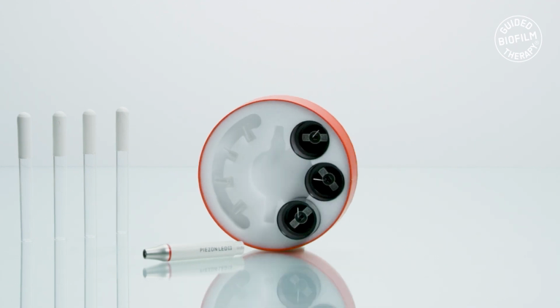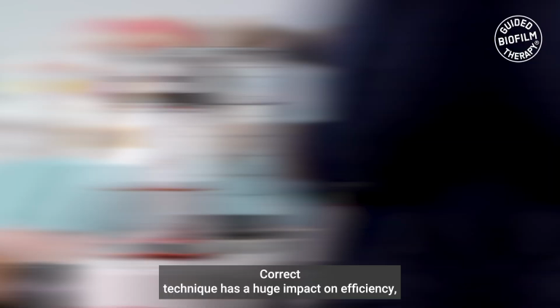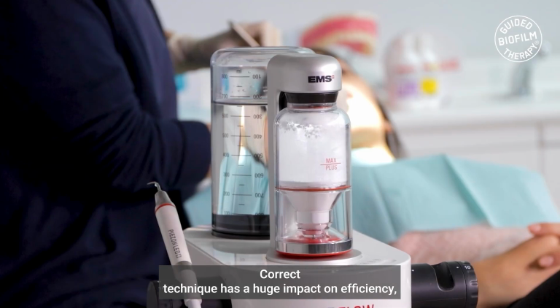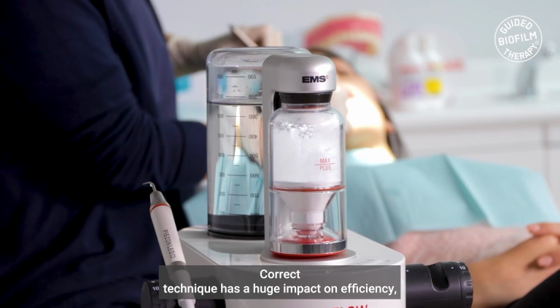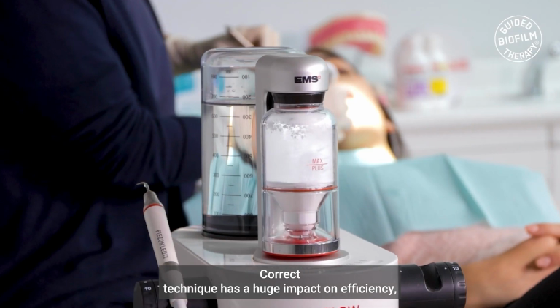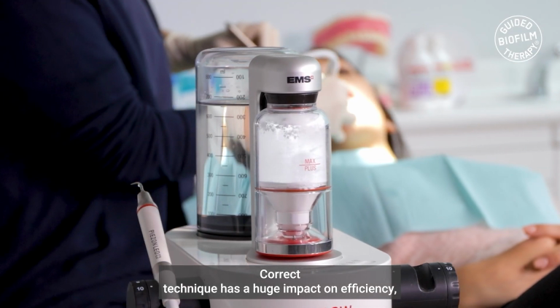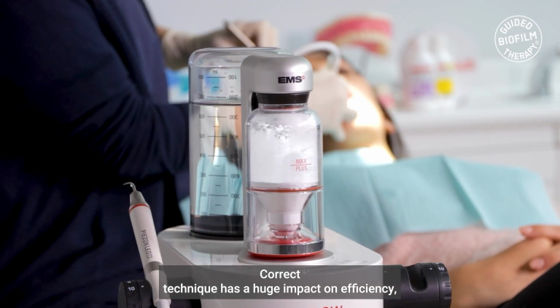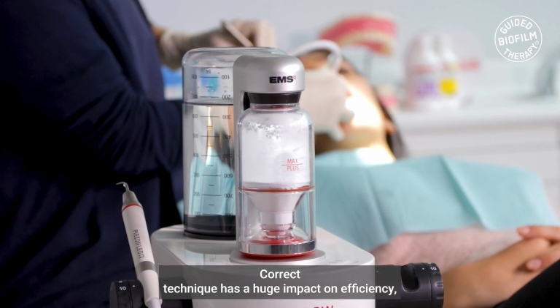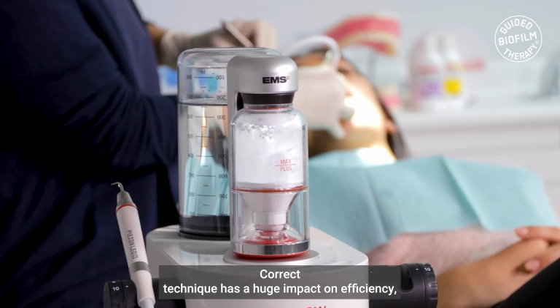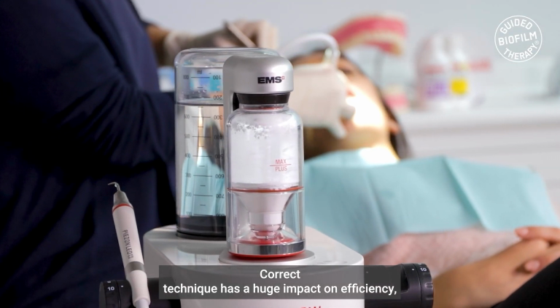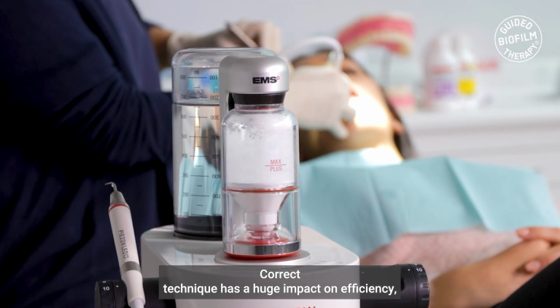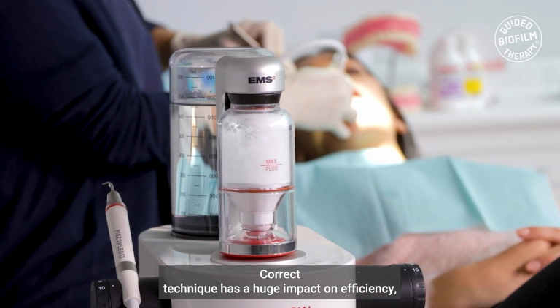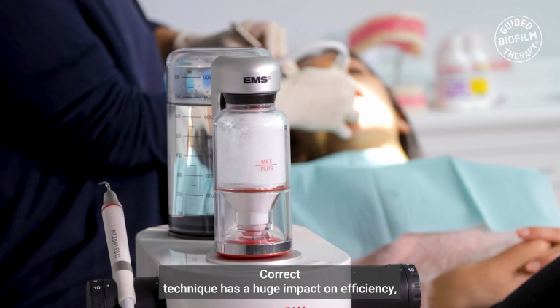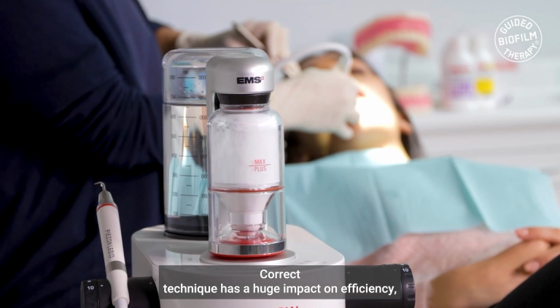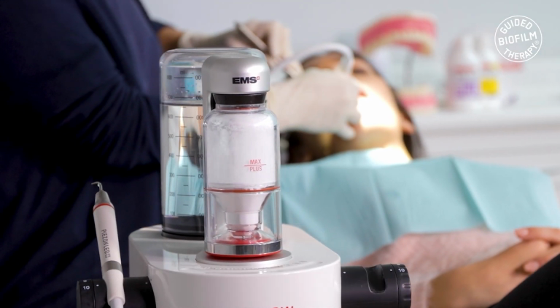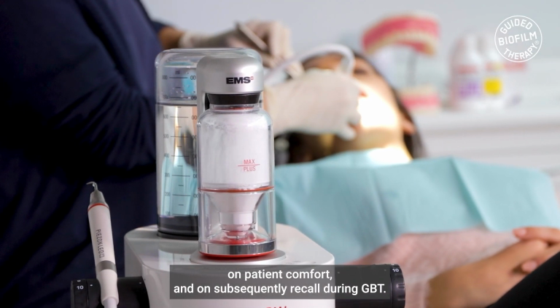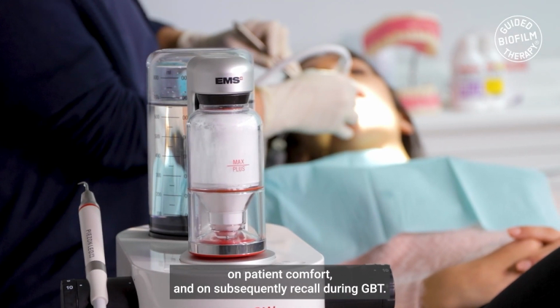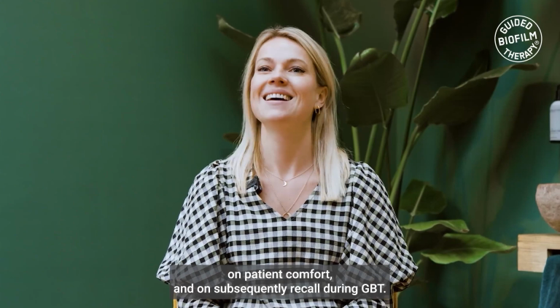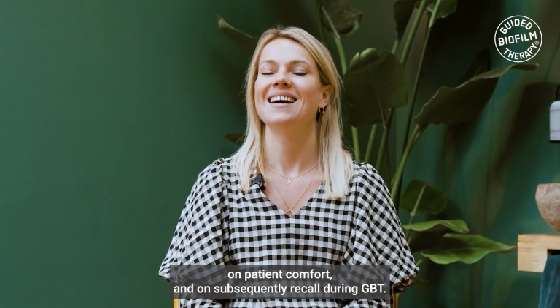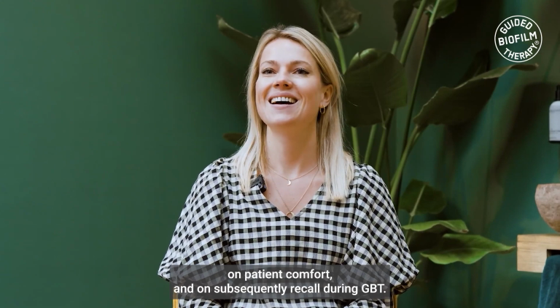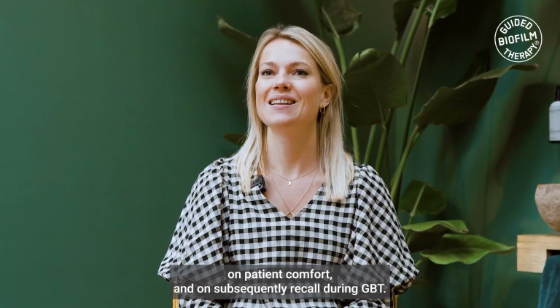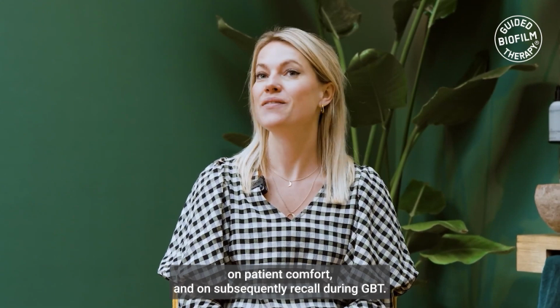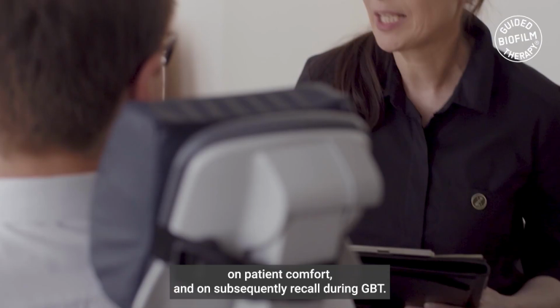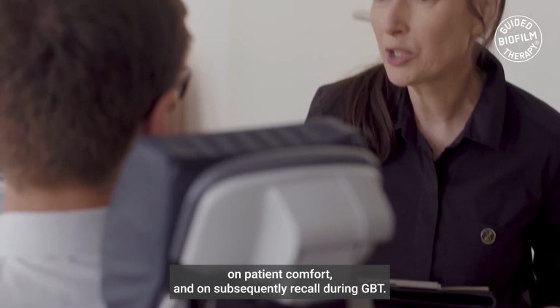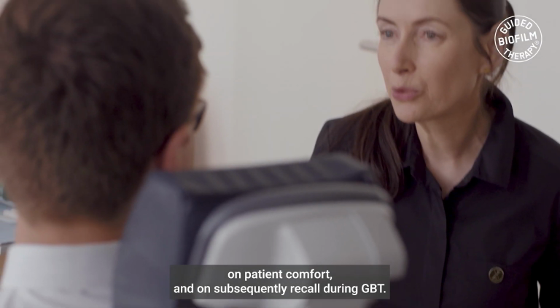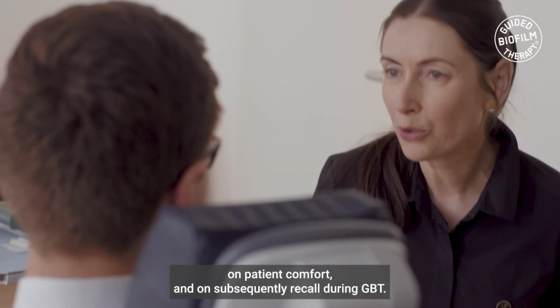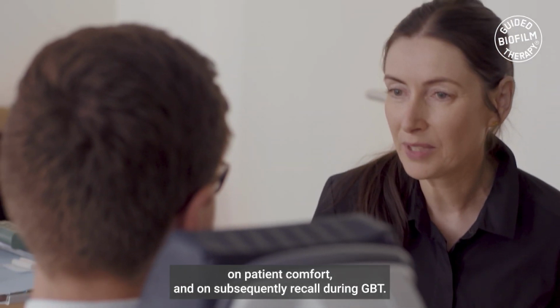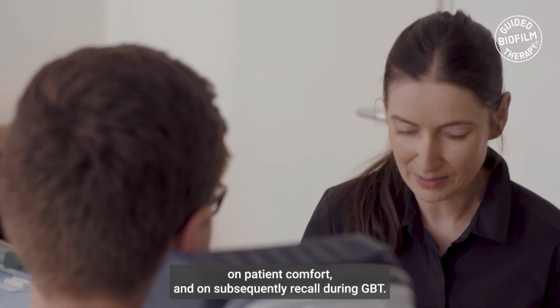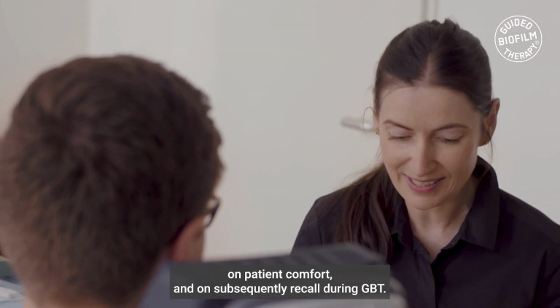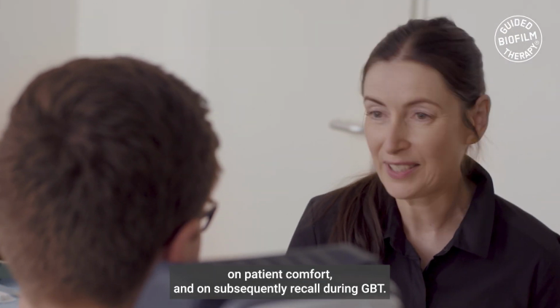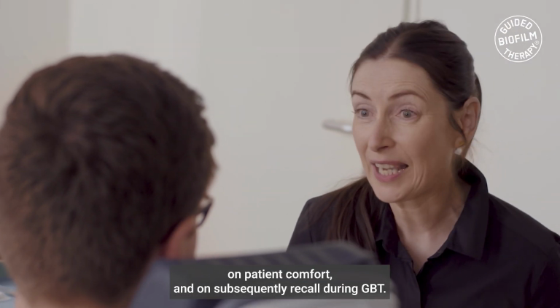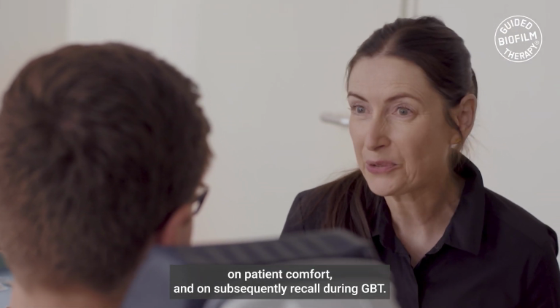Correct technique has a huge impact on efficiency, on patient comfort and on subsequently recall during GBT.